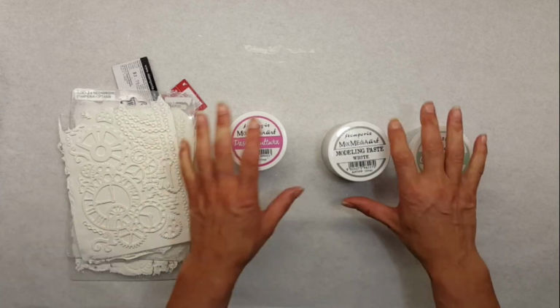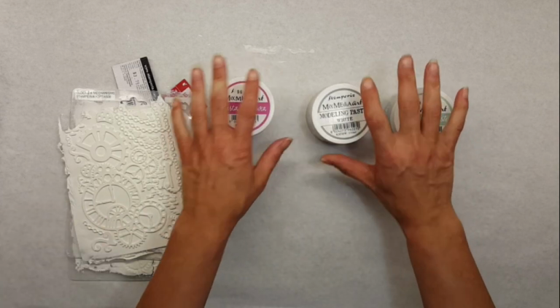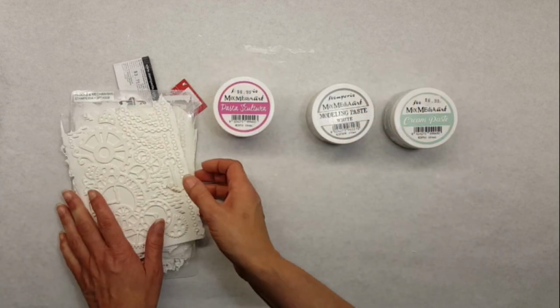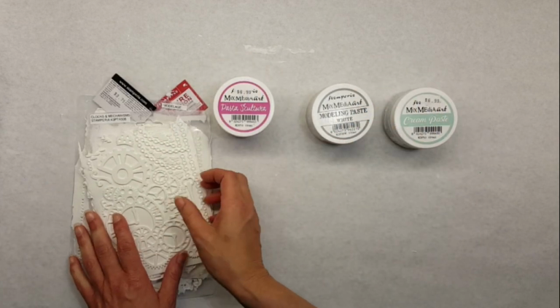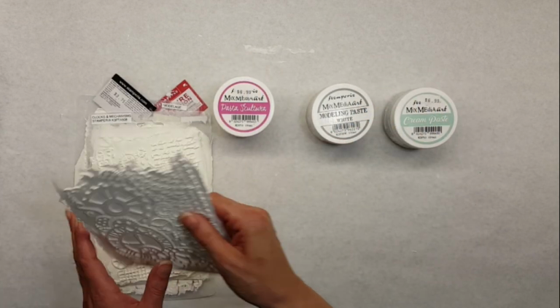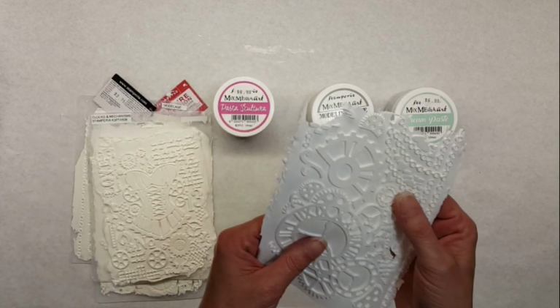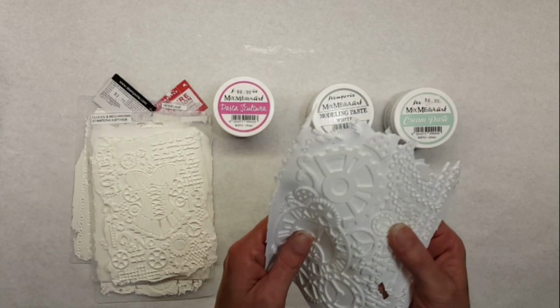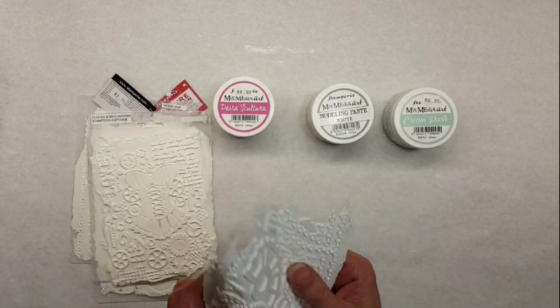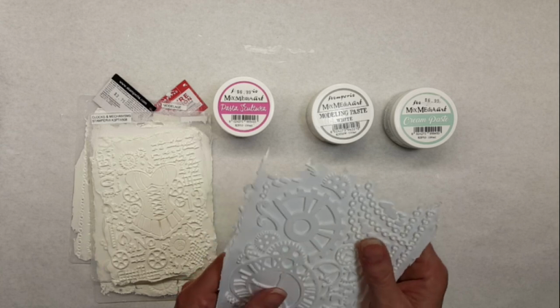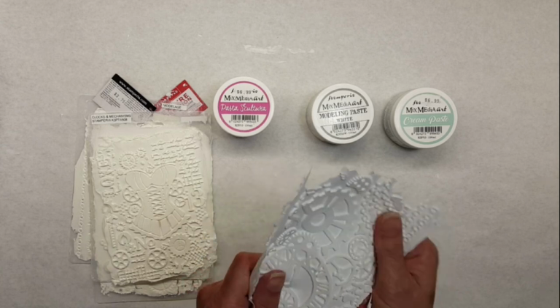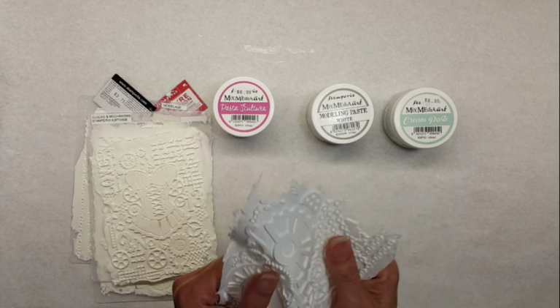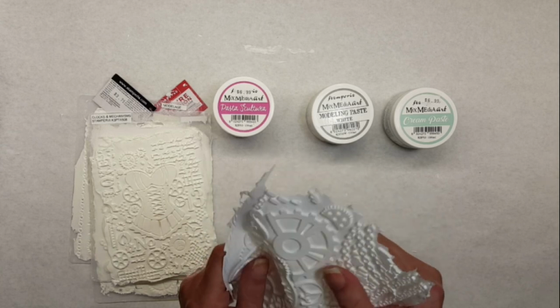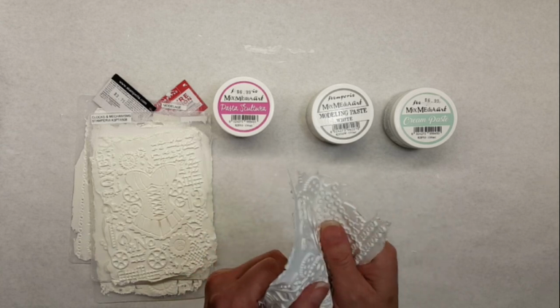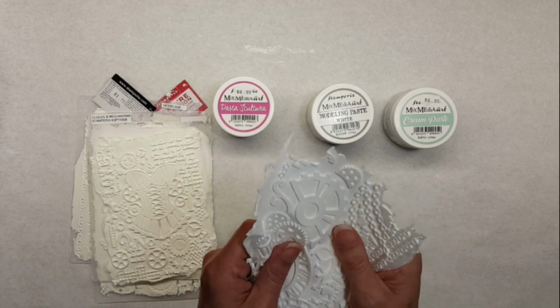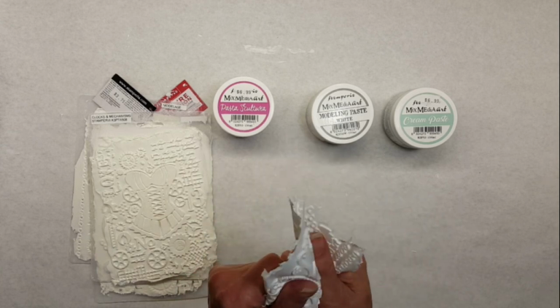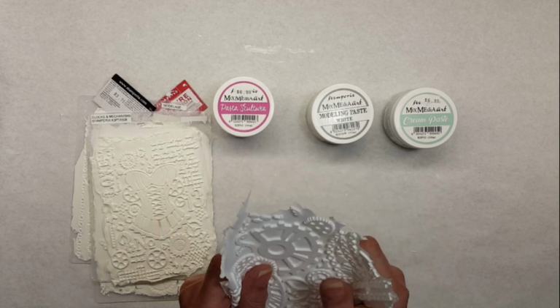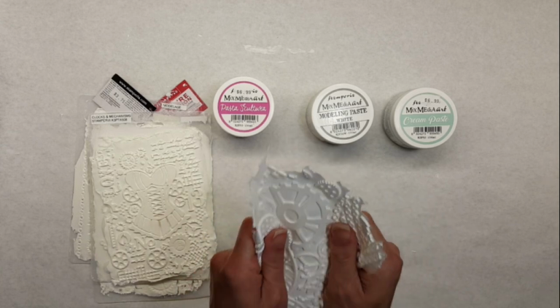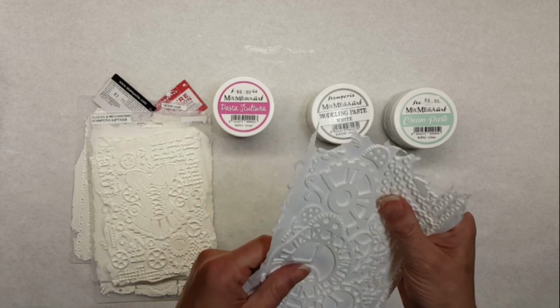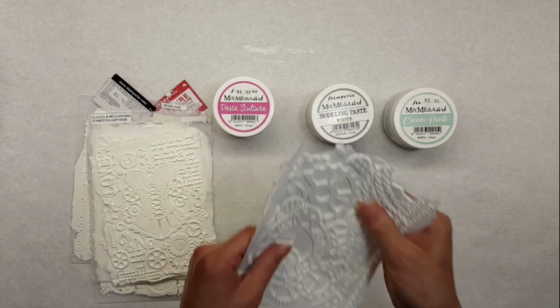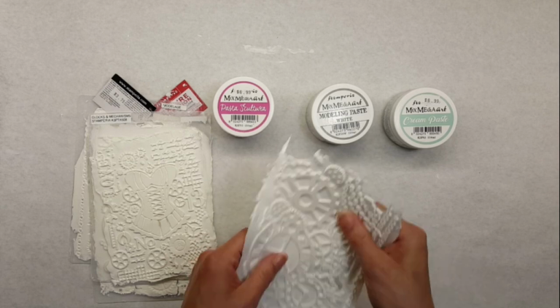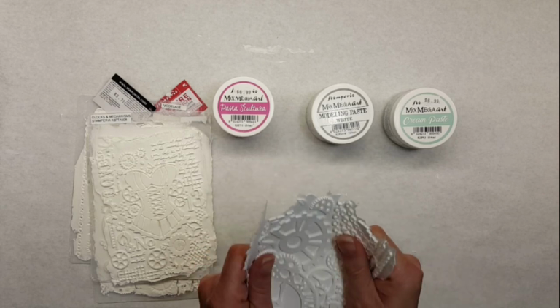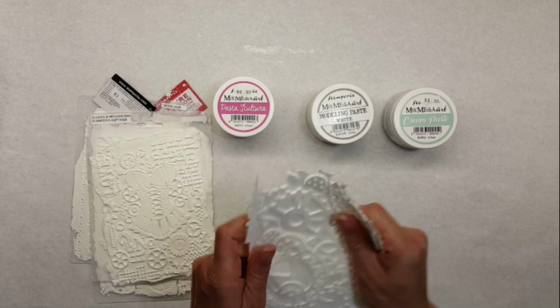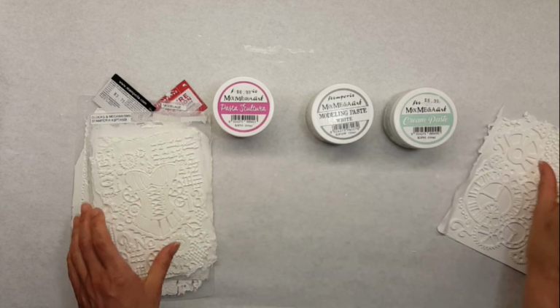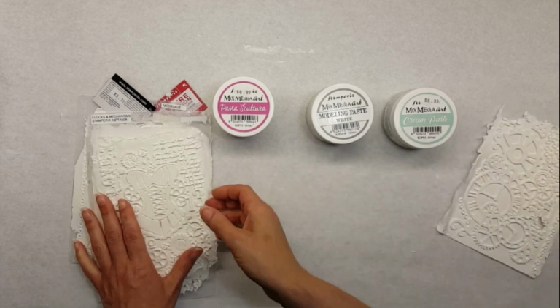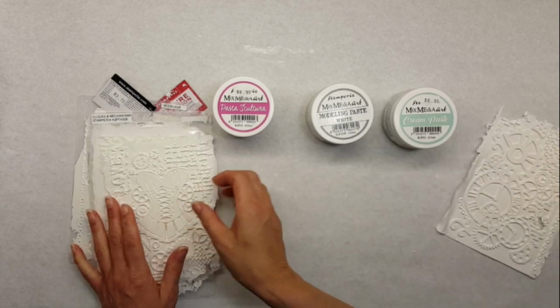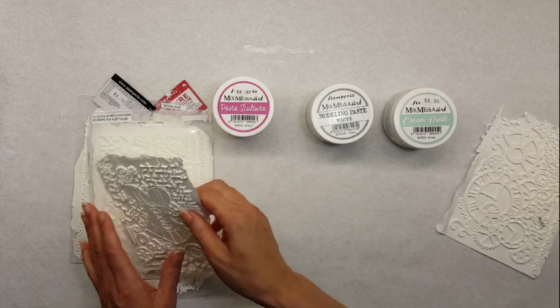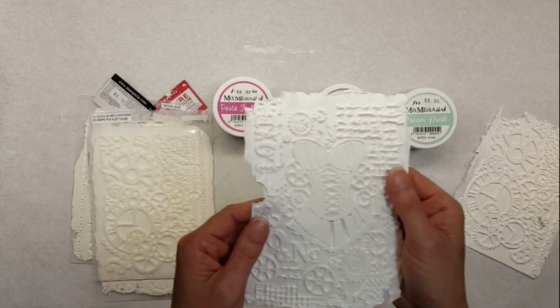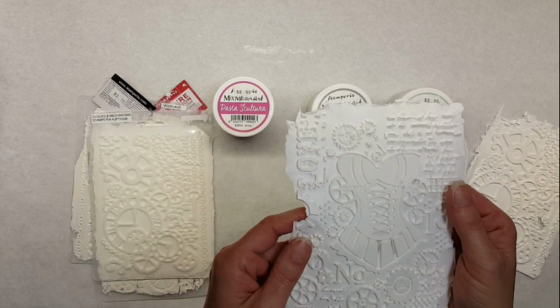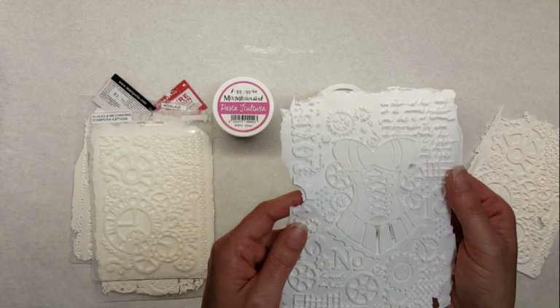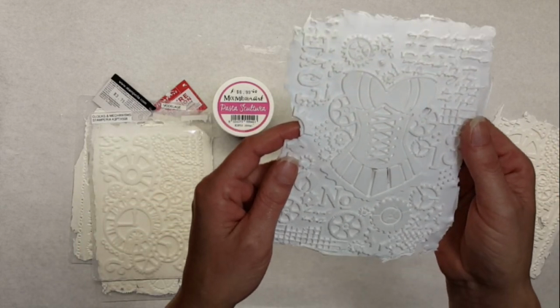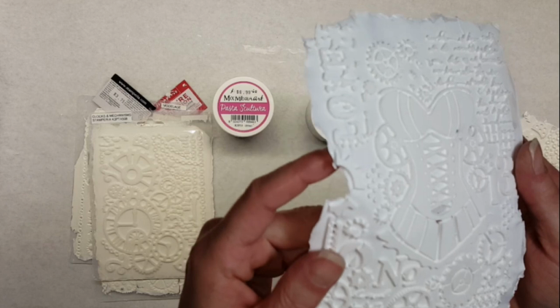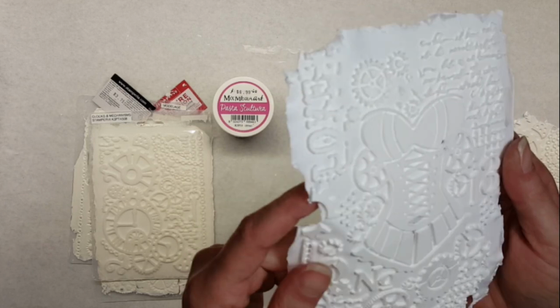As we mentioned before, the cream paste has a really marshmallow feeling — it feels like foam when it's dried. It's really light and soft. I showed you these before; there are a couple of pictures from the ones I've done before.